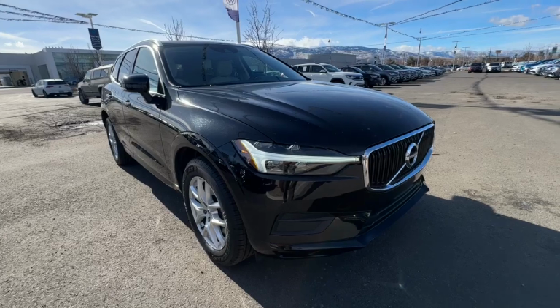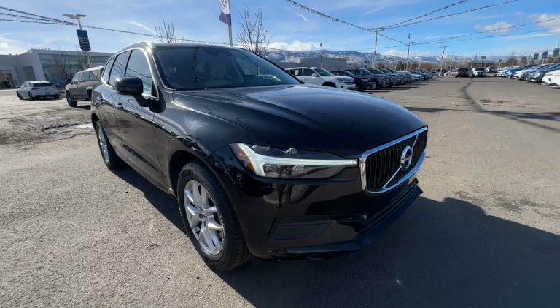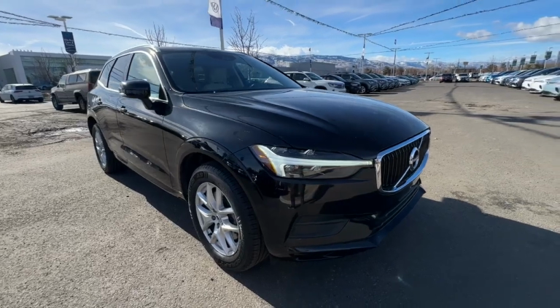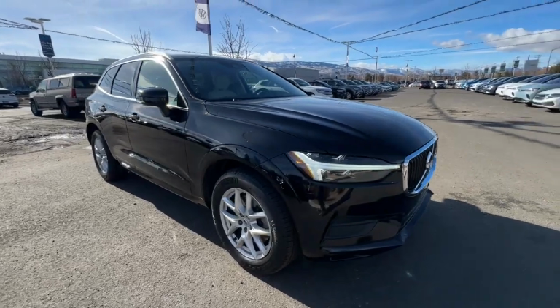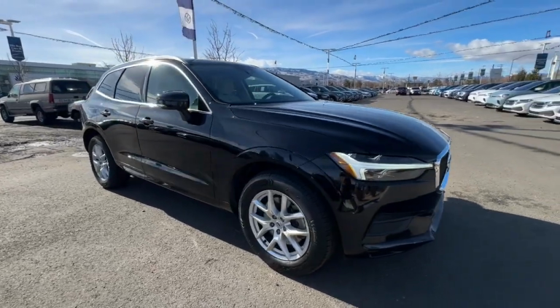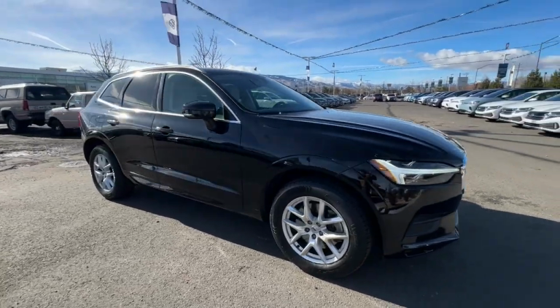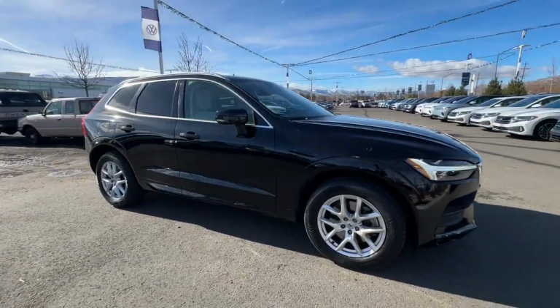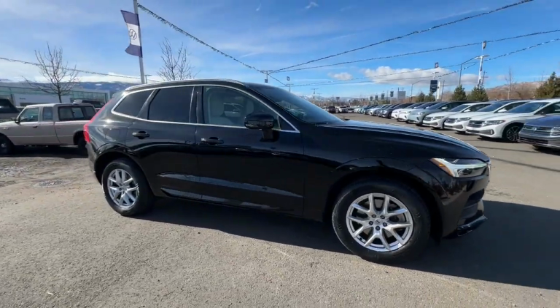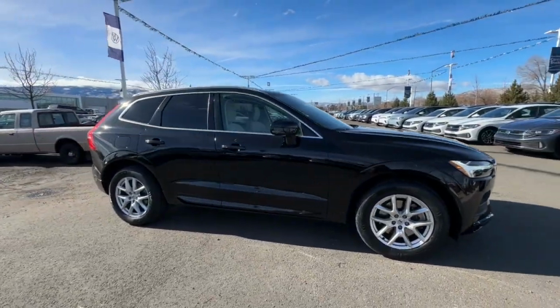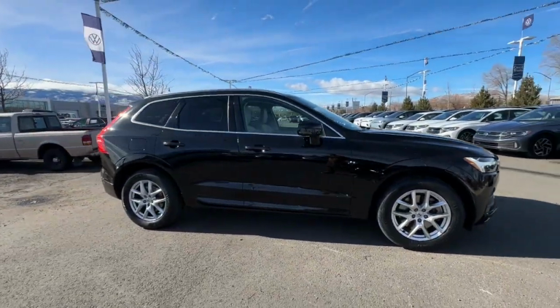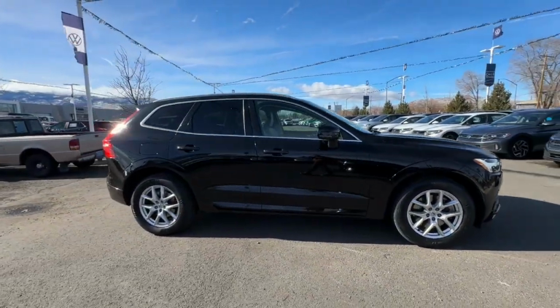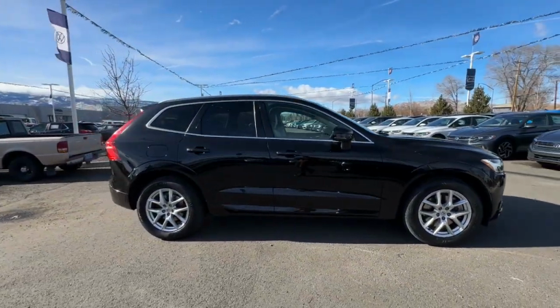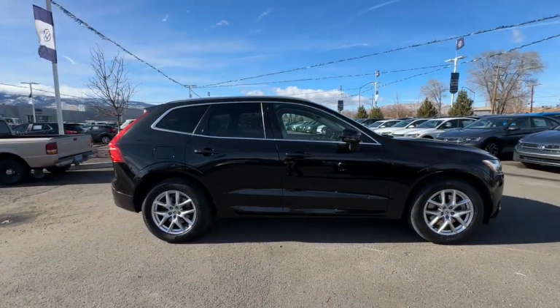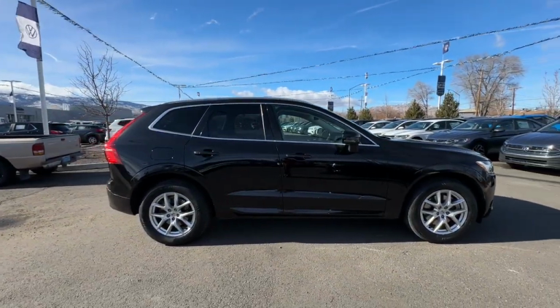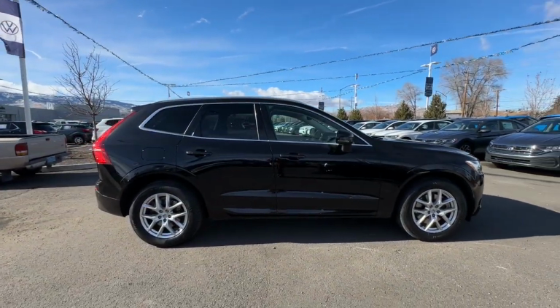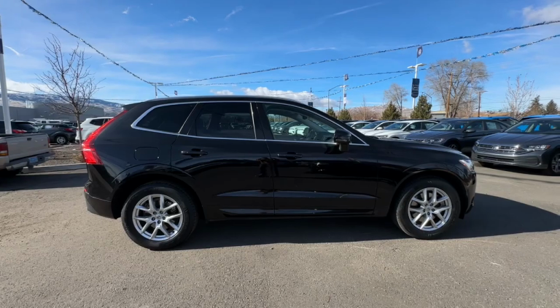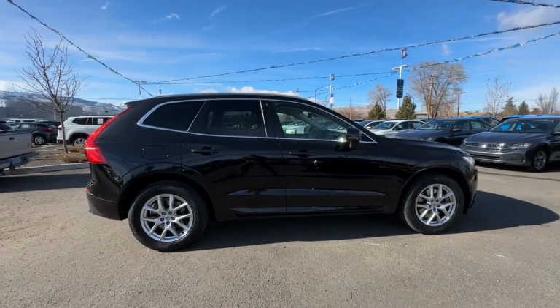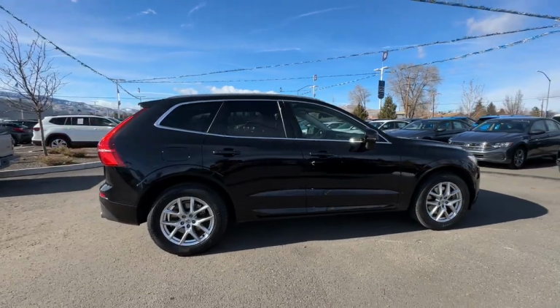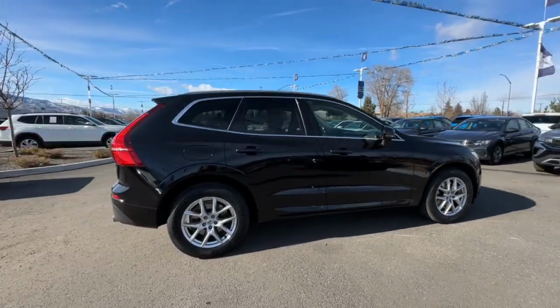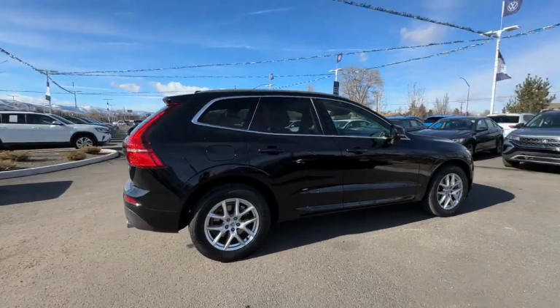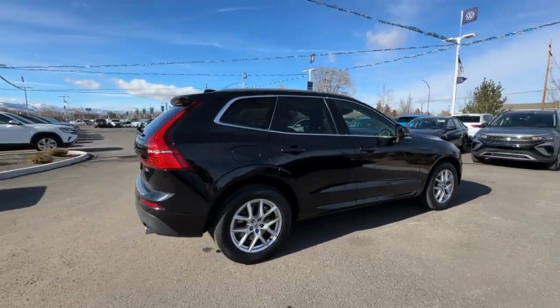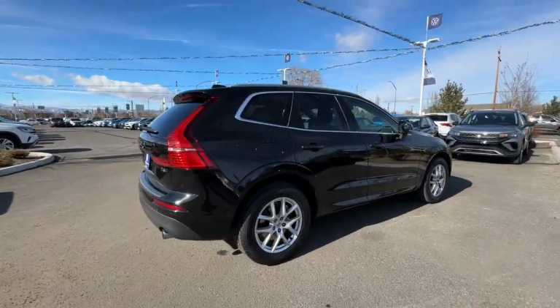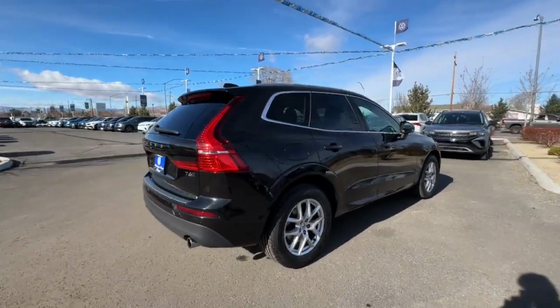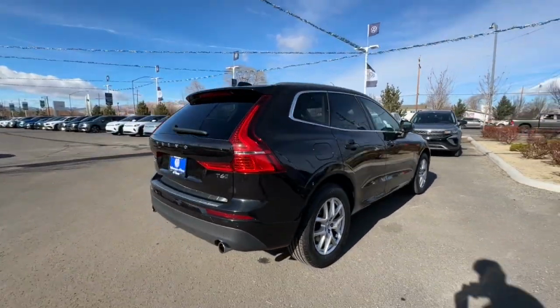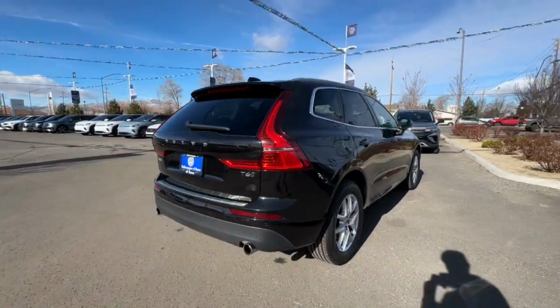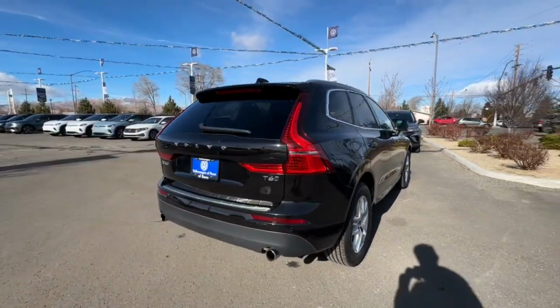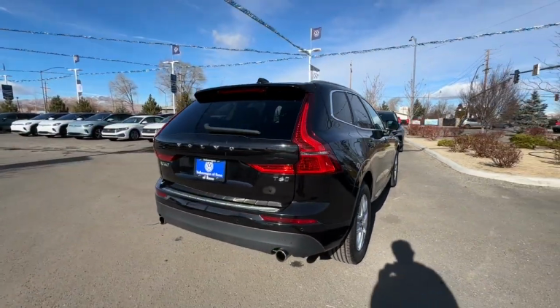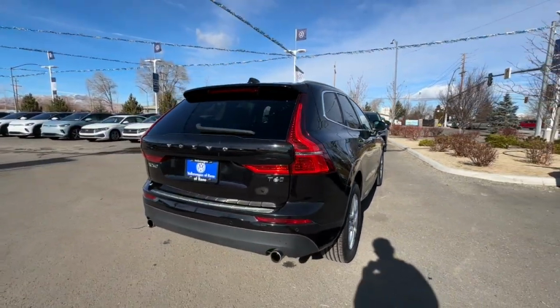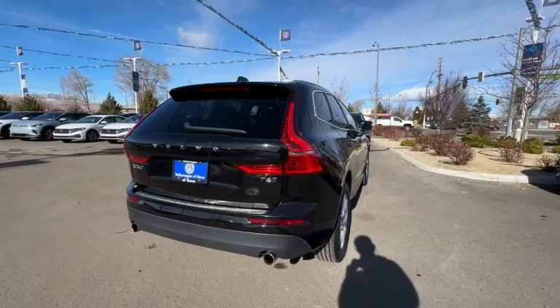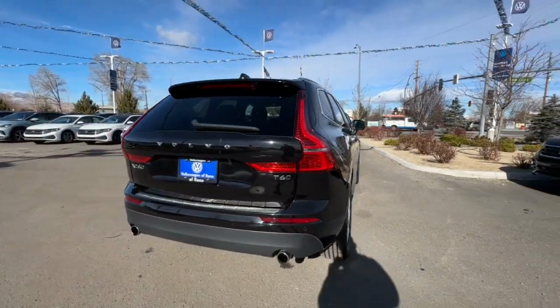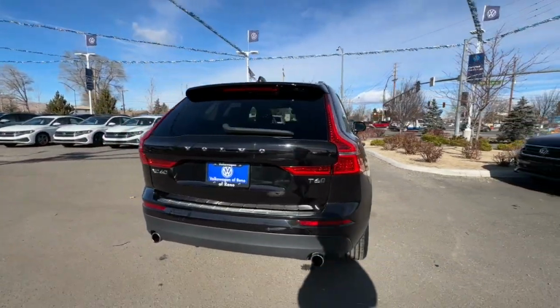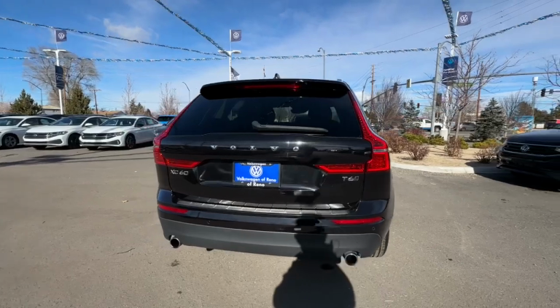Get acquainted with the 2021 Volvo XC60. With less than 60,000 miles on the odometer, this vehicle stands out from the rest.